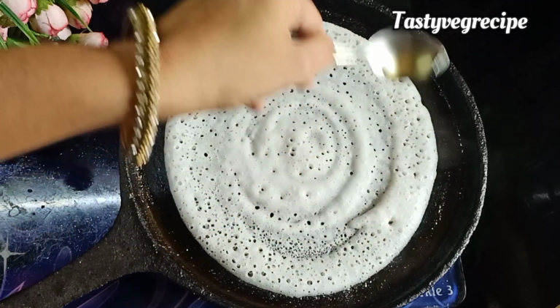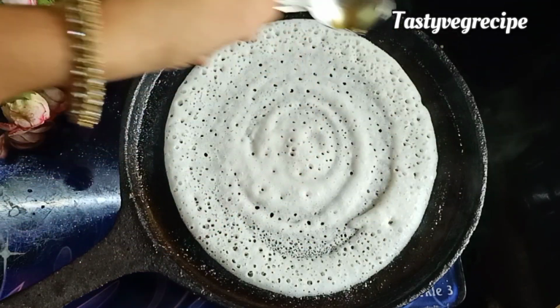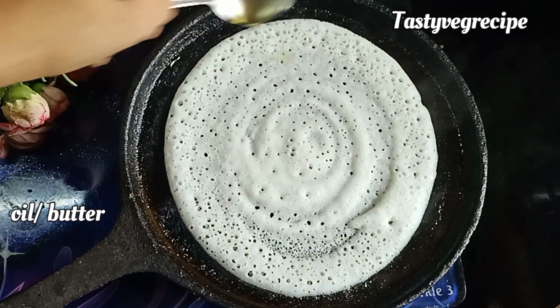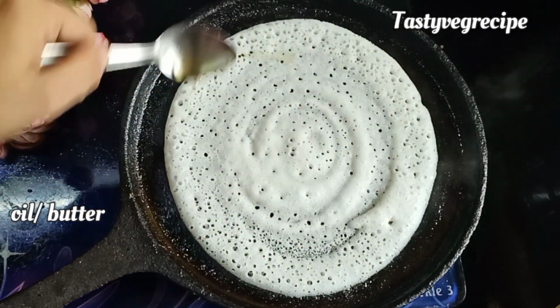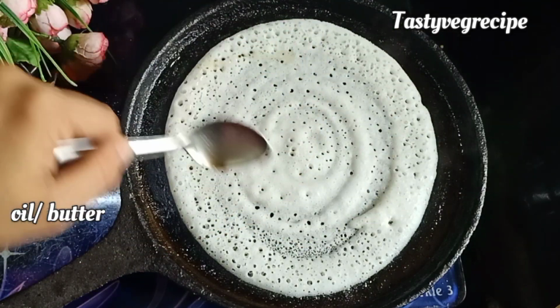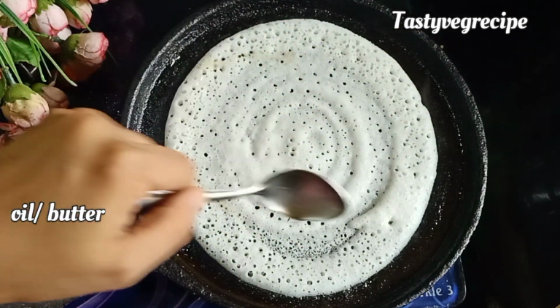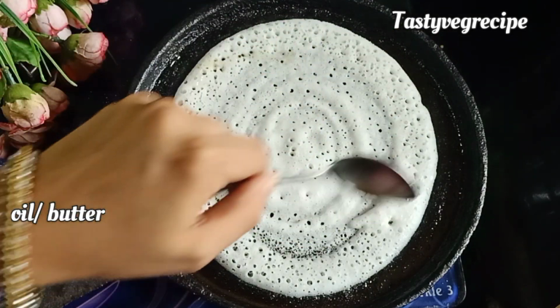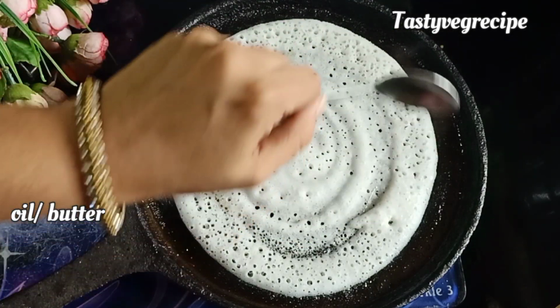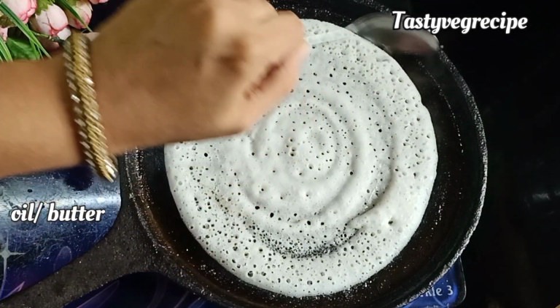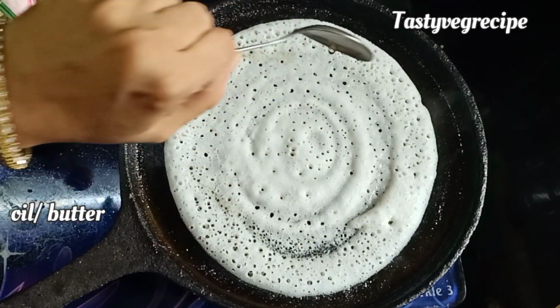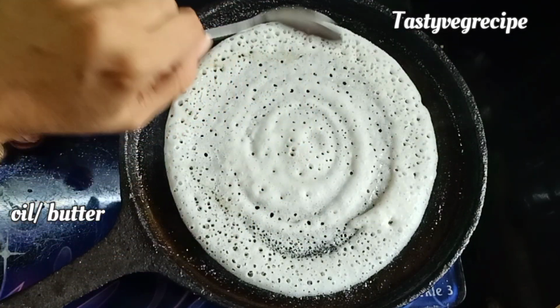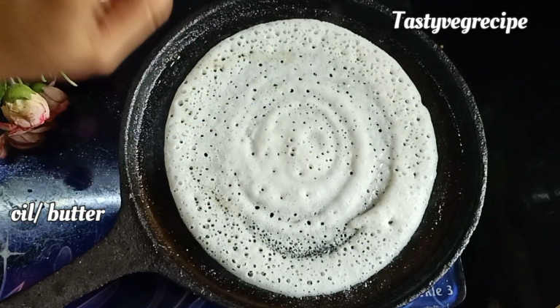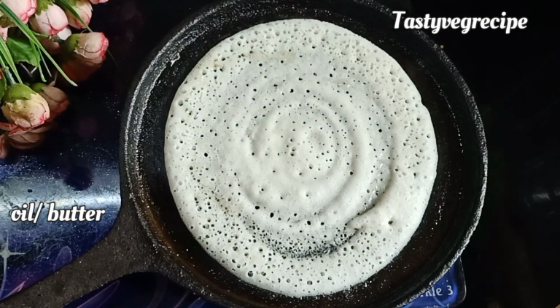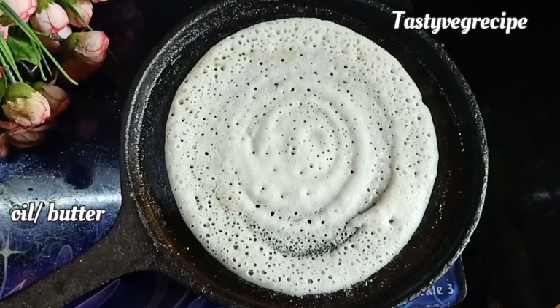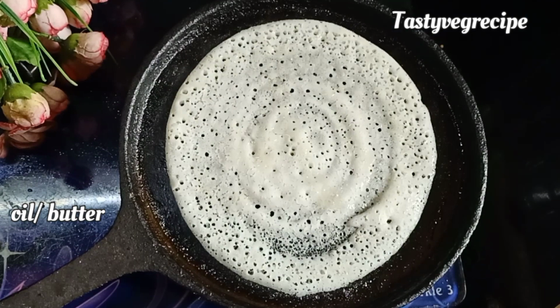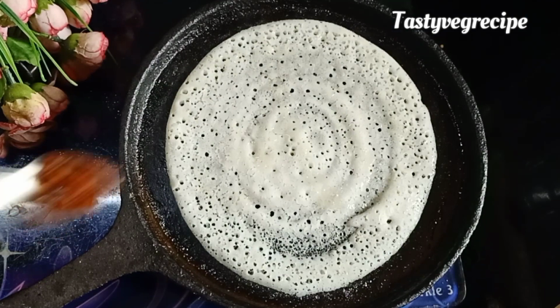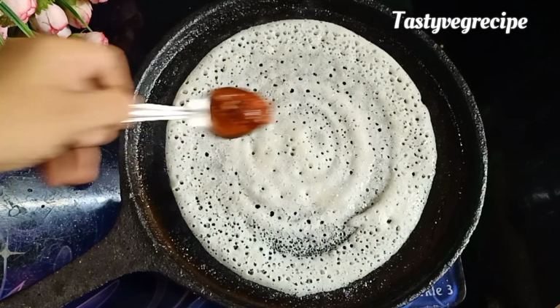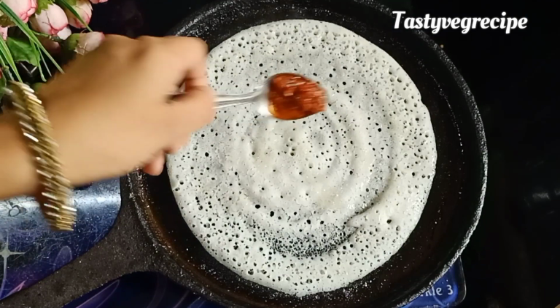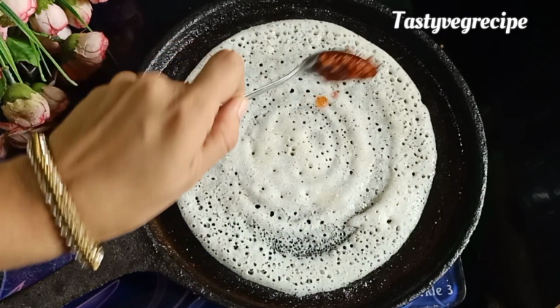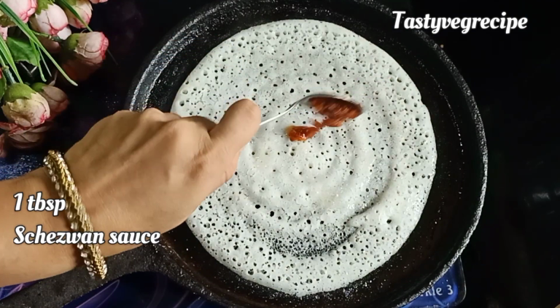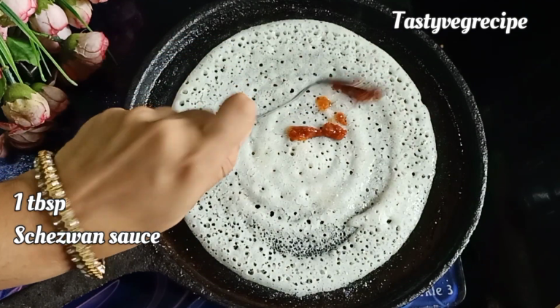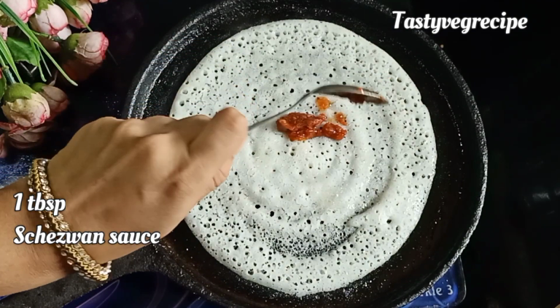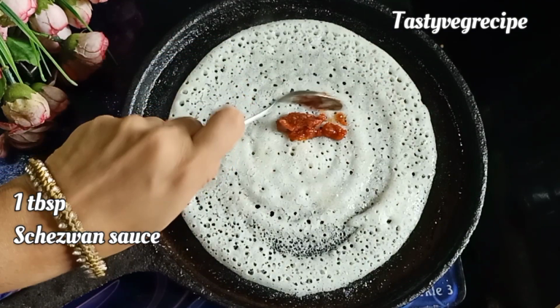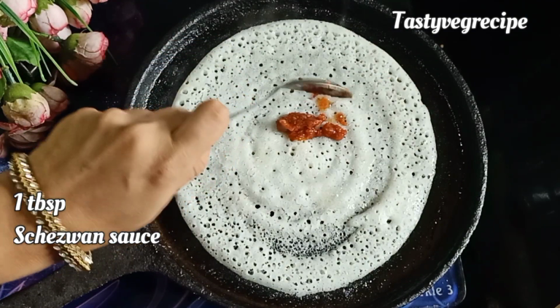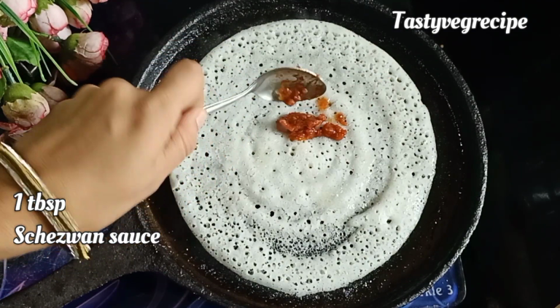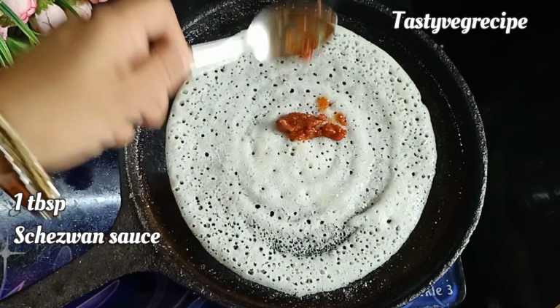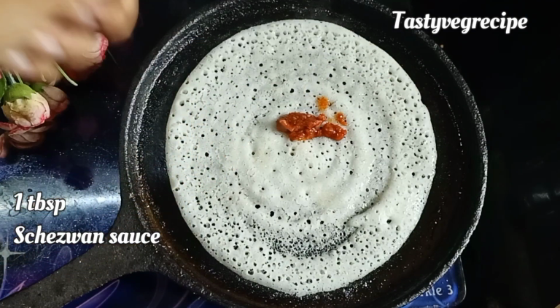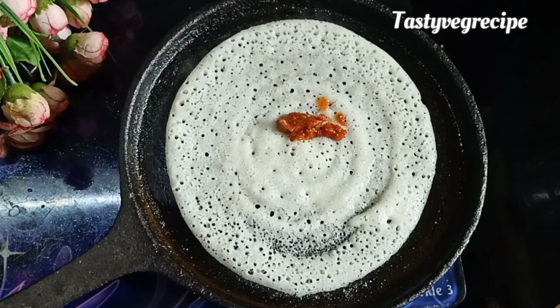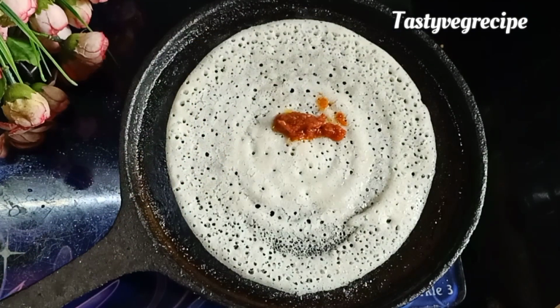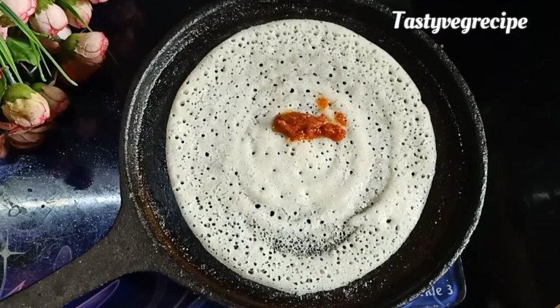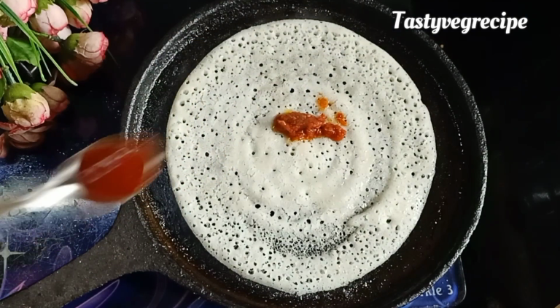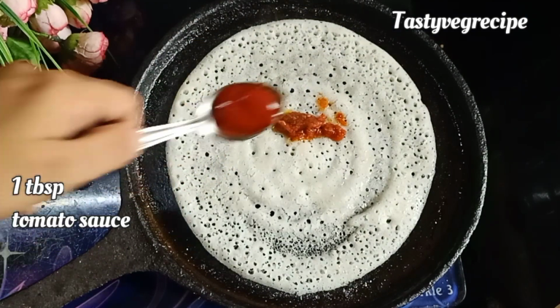Now, to make the dough more tasty and tempting, I will add some sauce — like chili sauce and tomato ketchup.